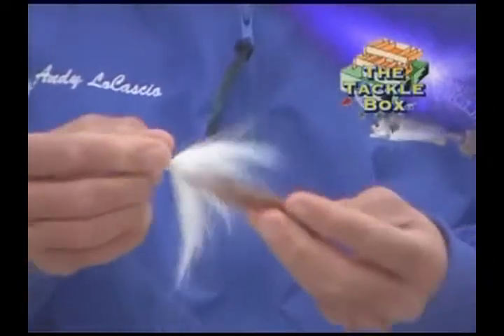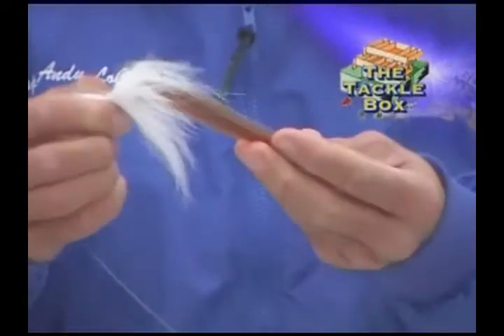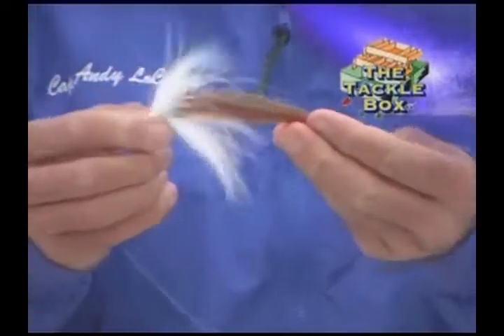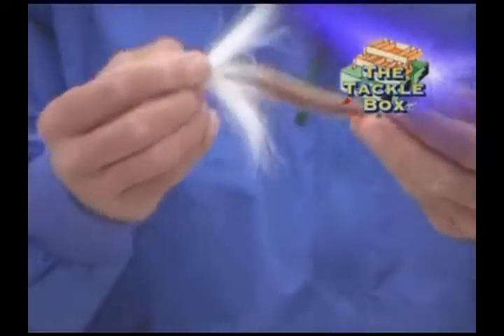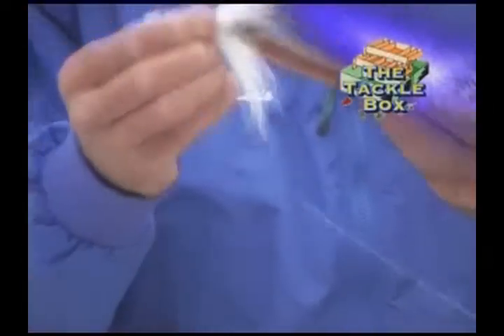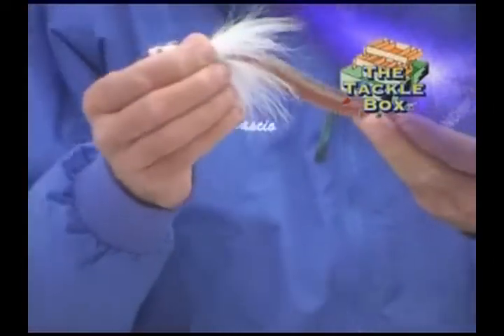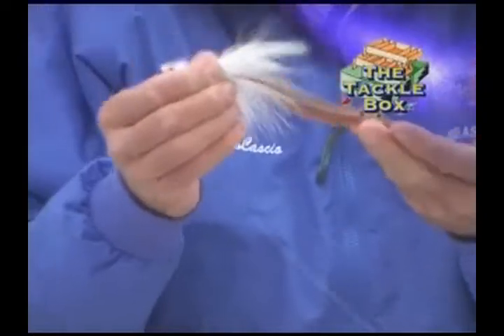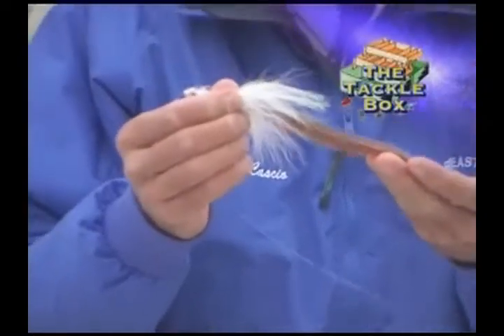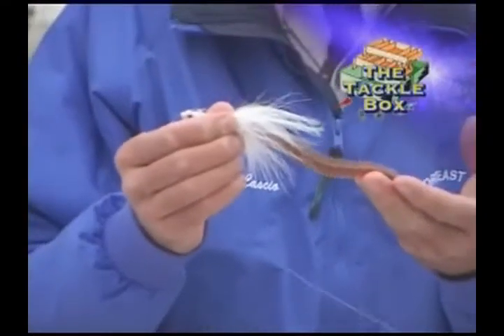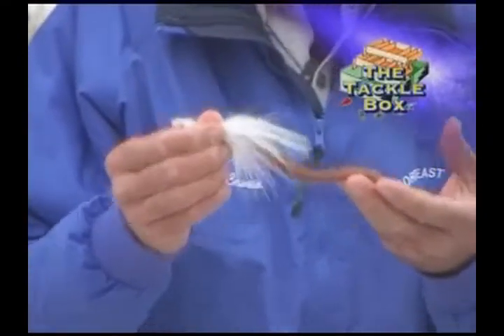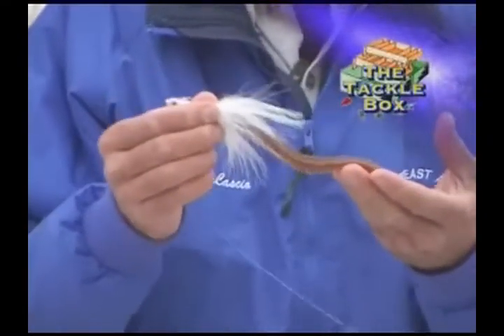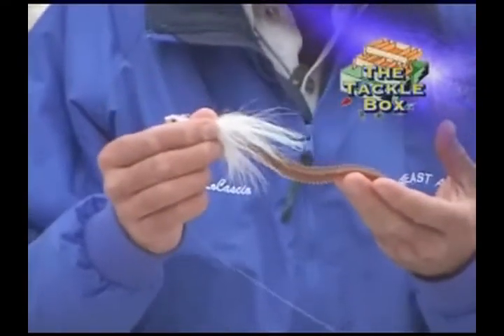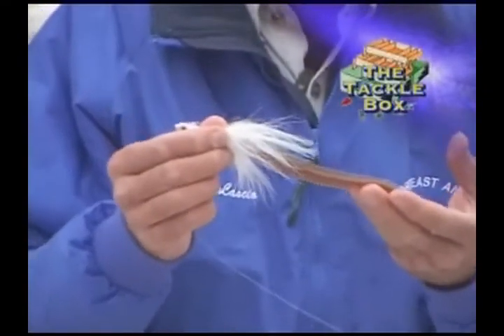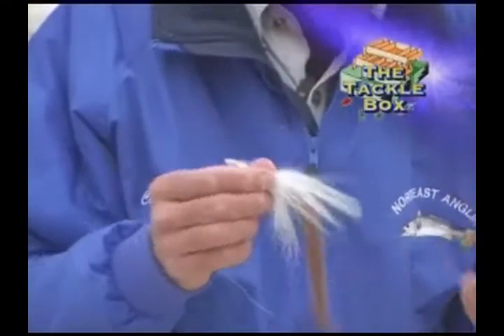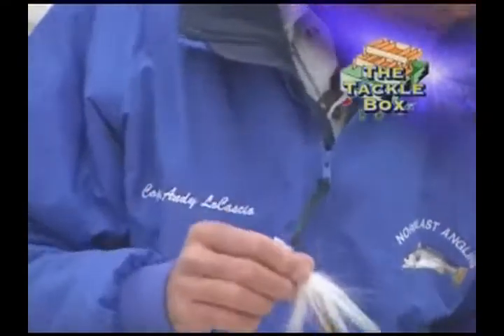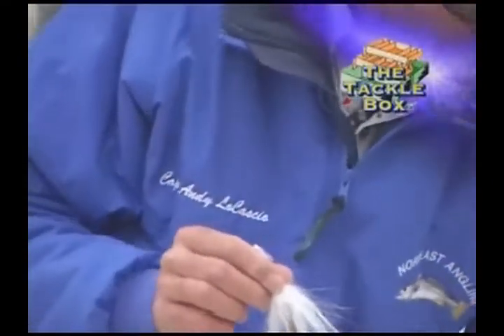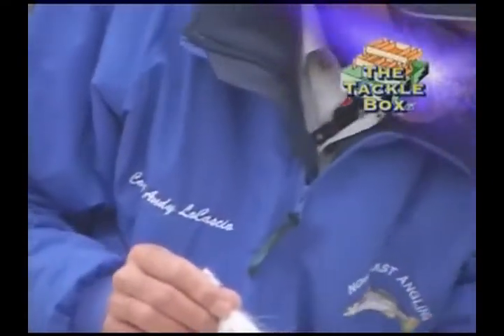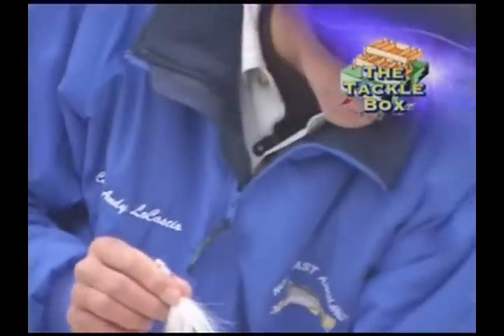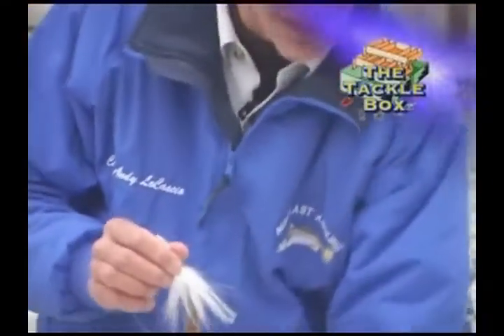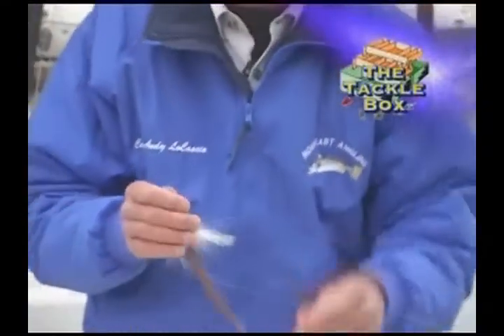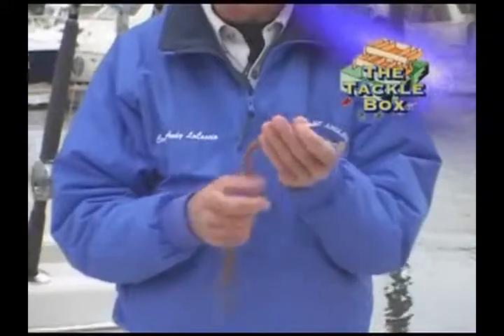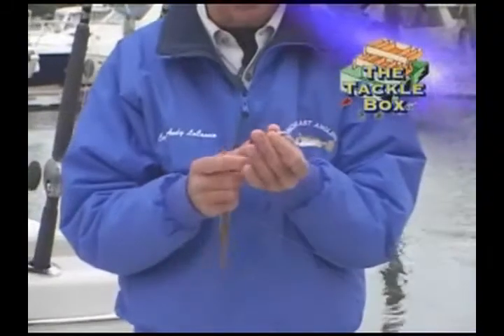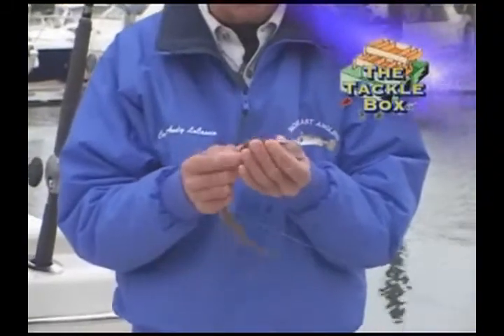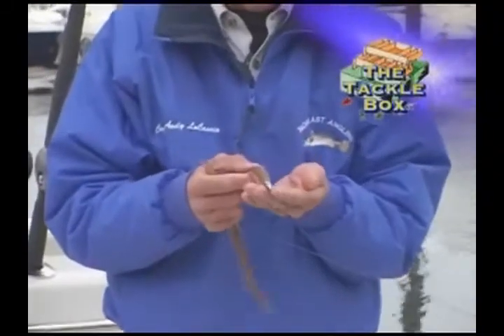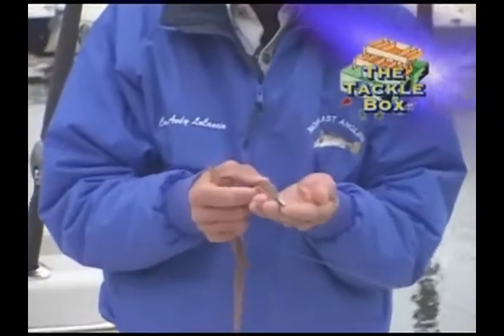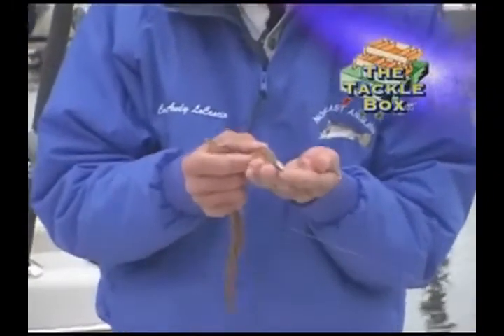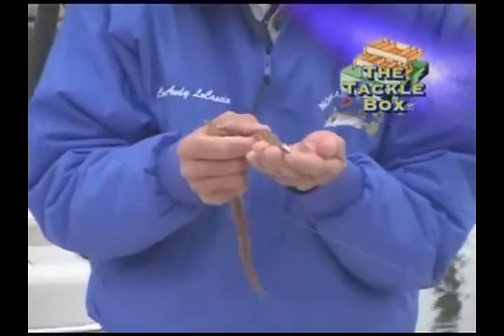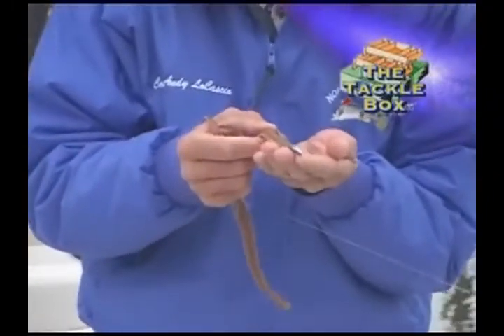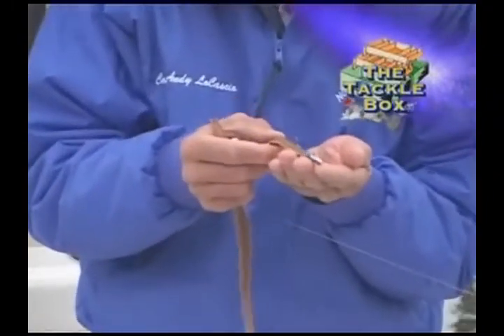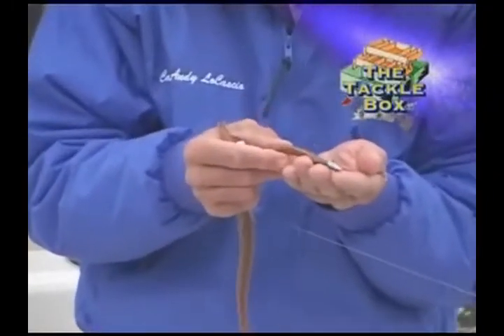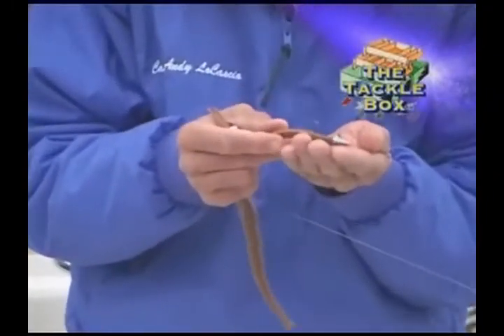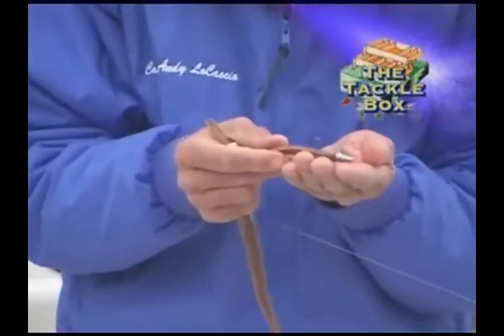The bucktail hair is going to give this jig a little bit more buoyancy and keep it off the bottom. But in a hard running current, it's important to use a jig with no hair at all, and this will let you keep the worm down in the hit zone.